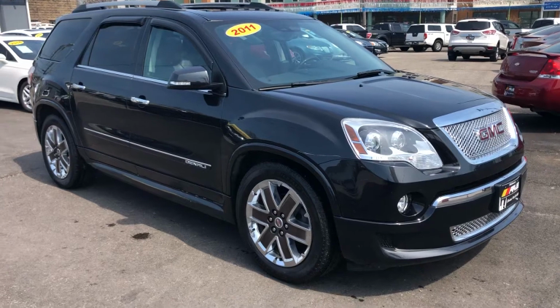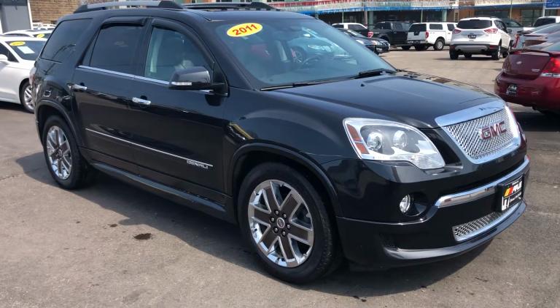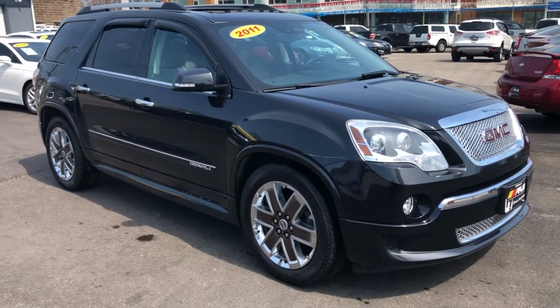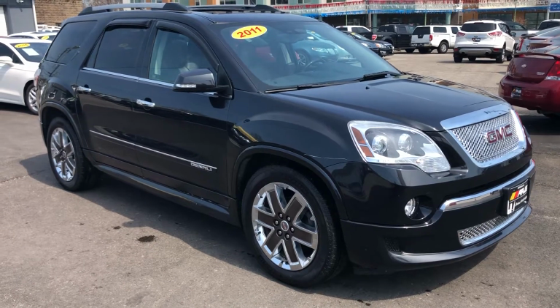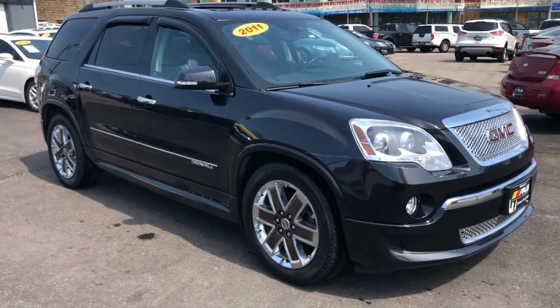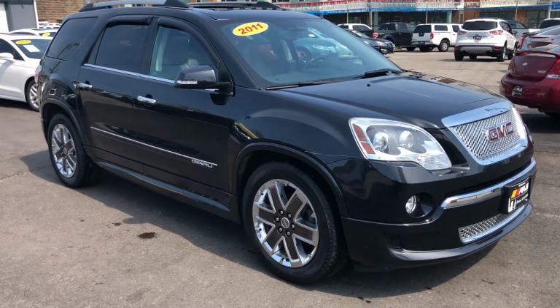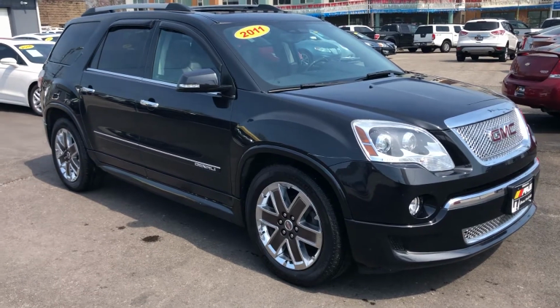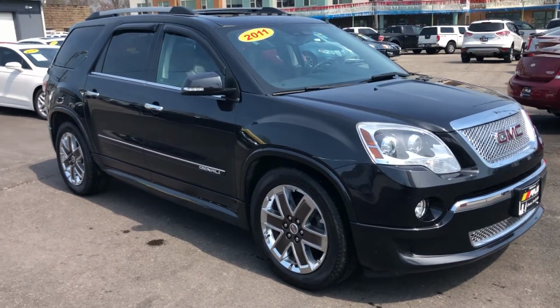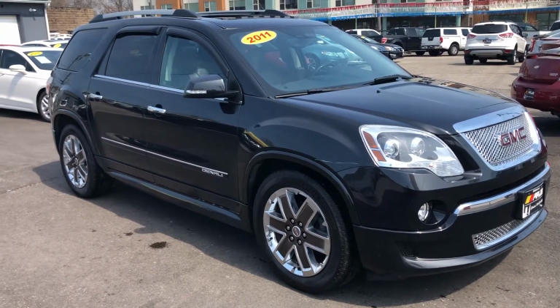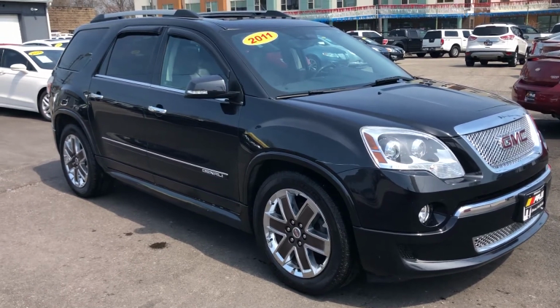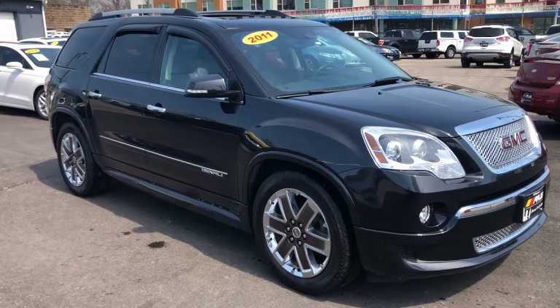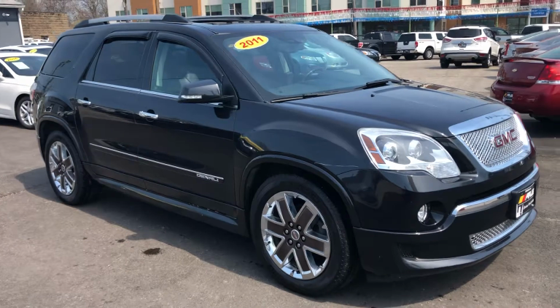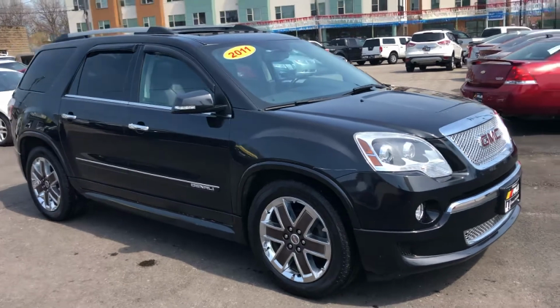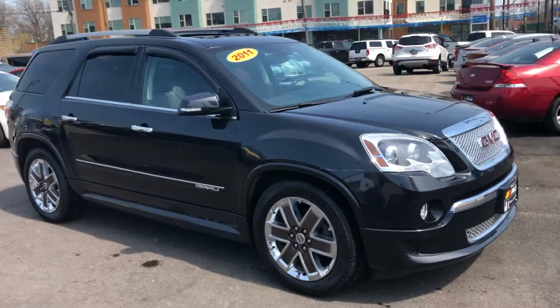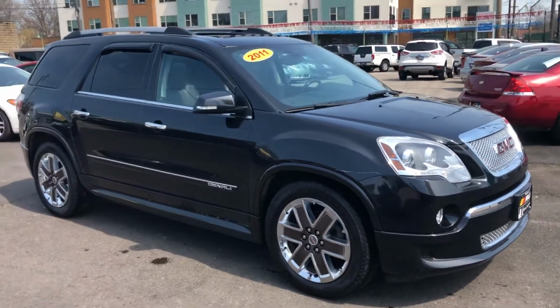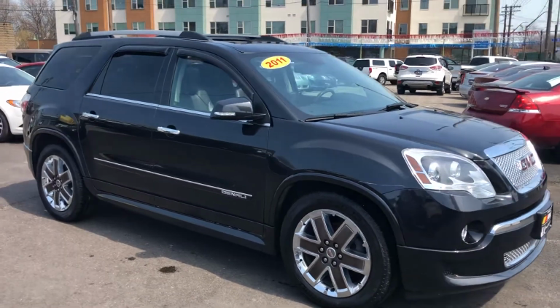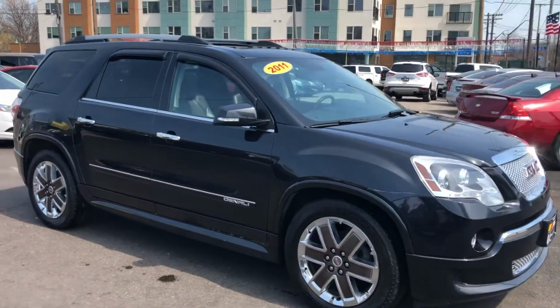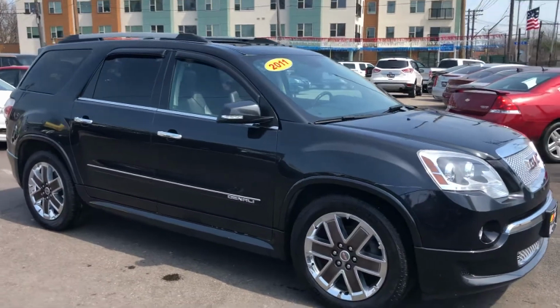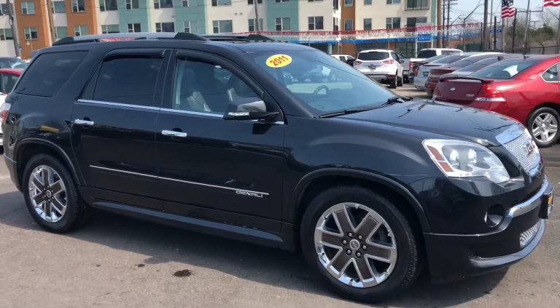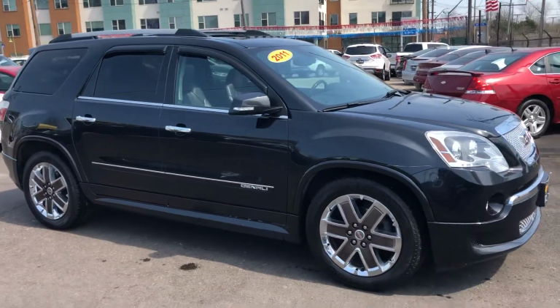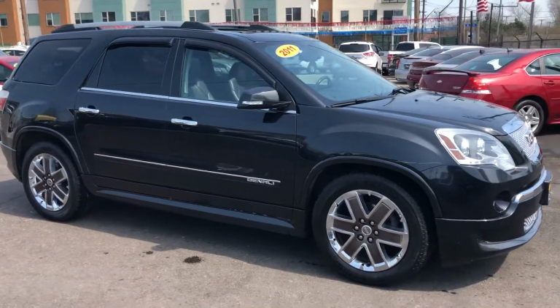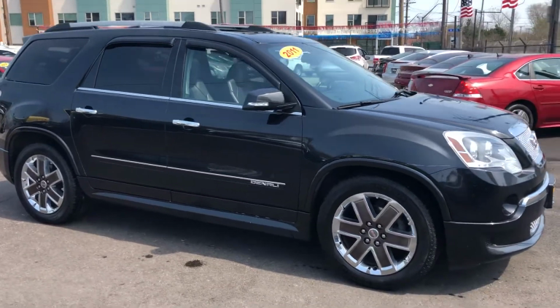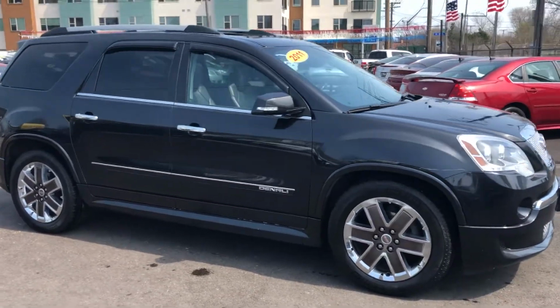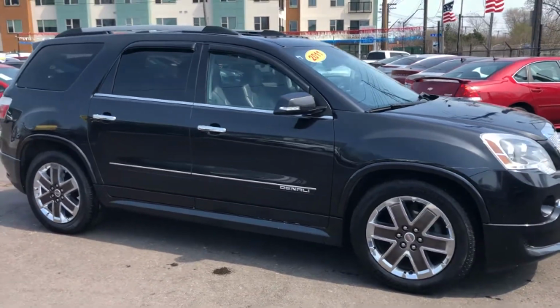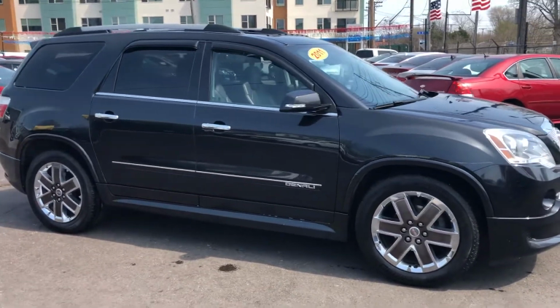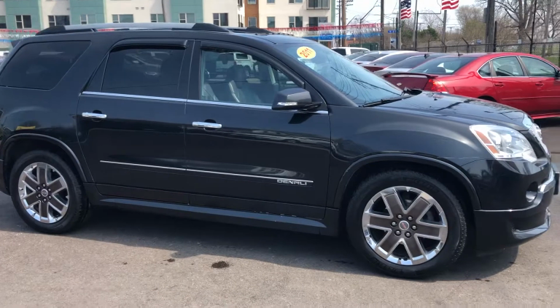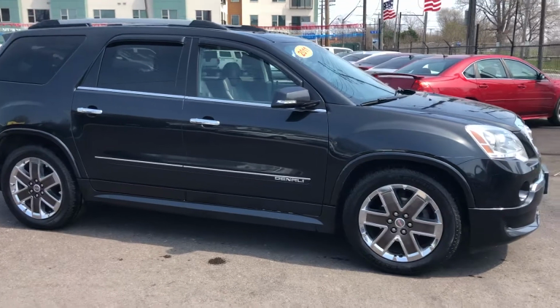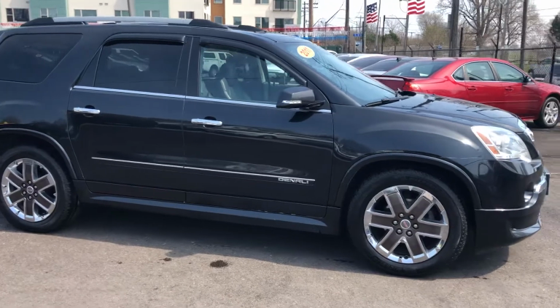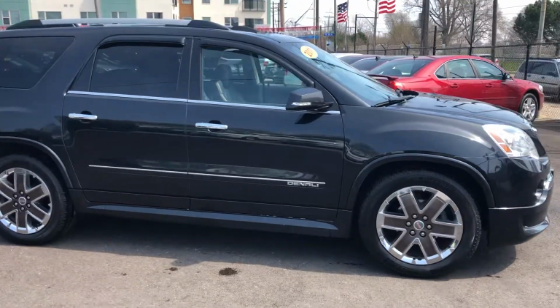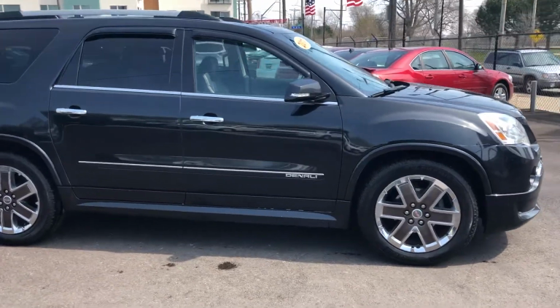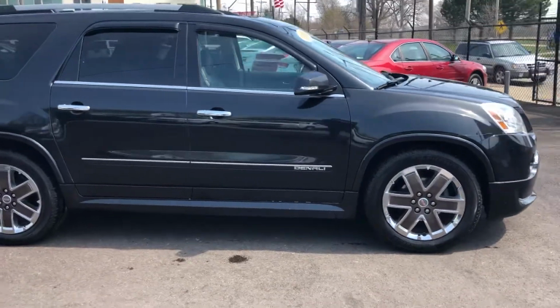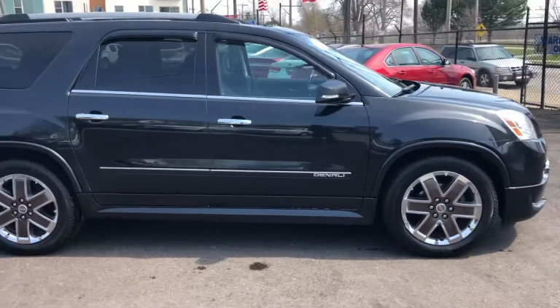Stopped down at ARJ's for this 2011 GMC Acadia Denali in fantastic condition — clean Carfax history, 23 service records. Everything you want to see, this one has.